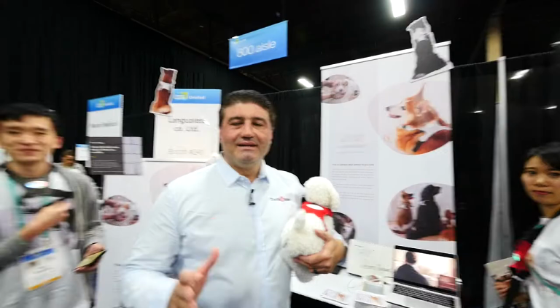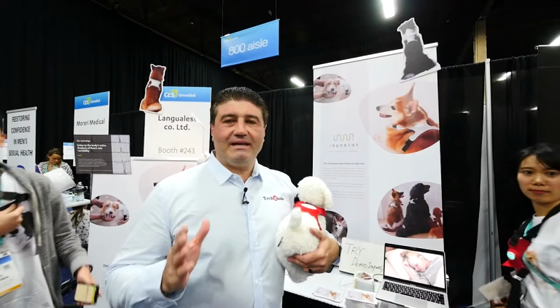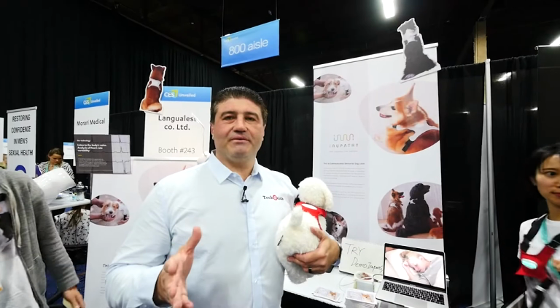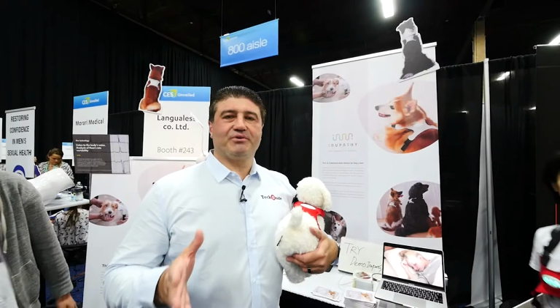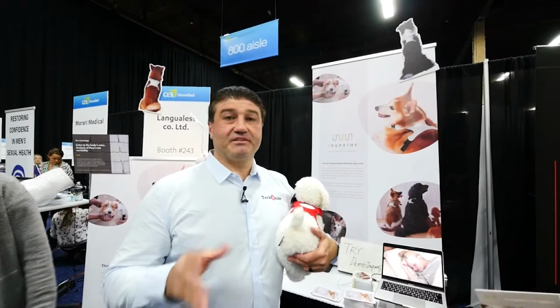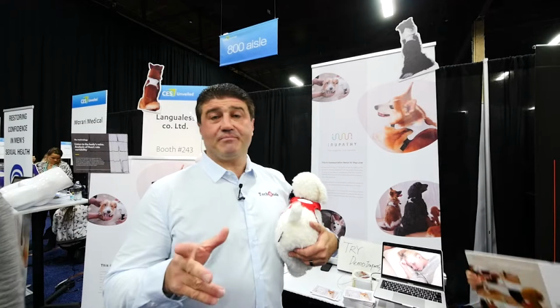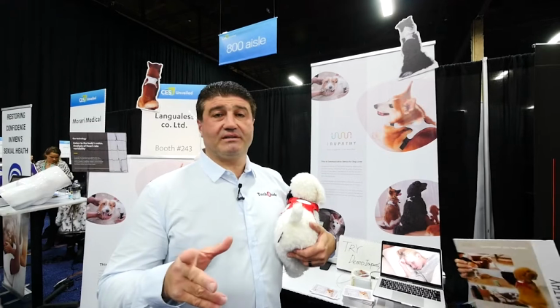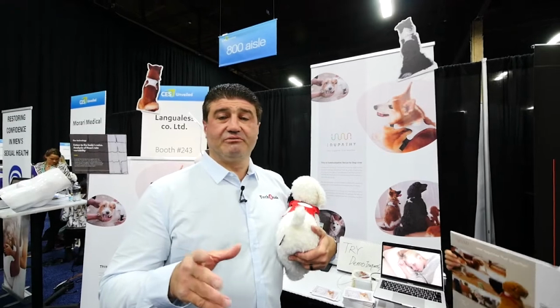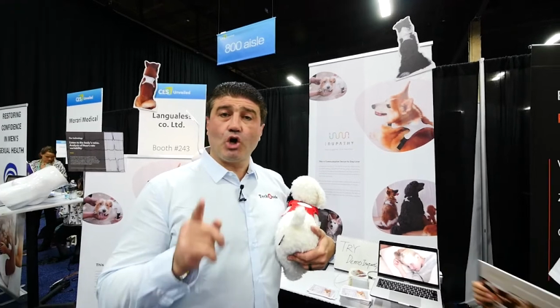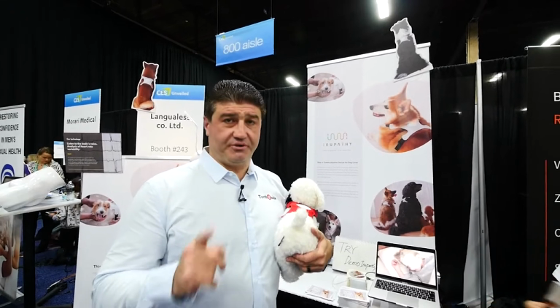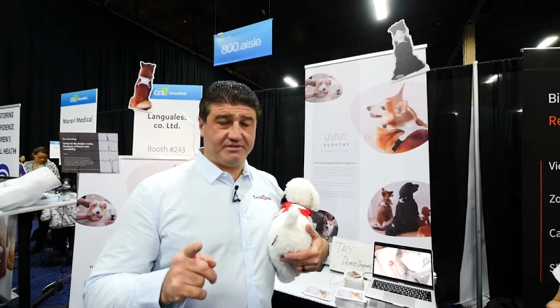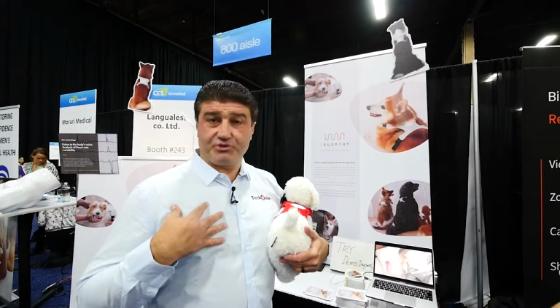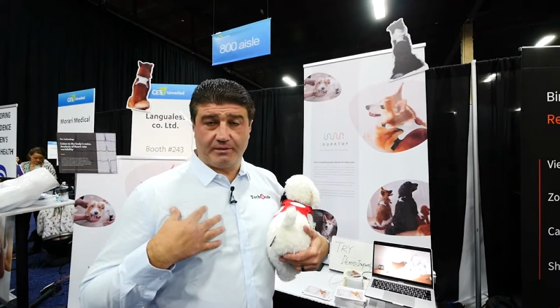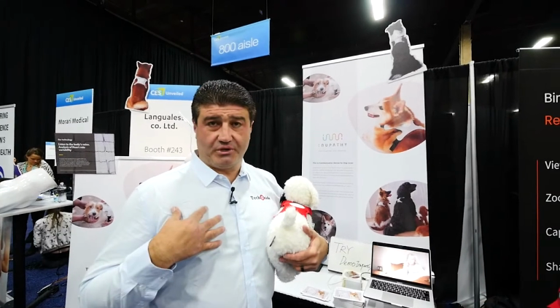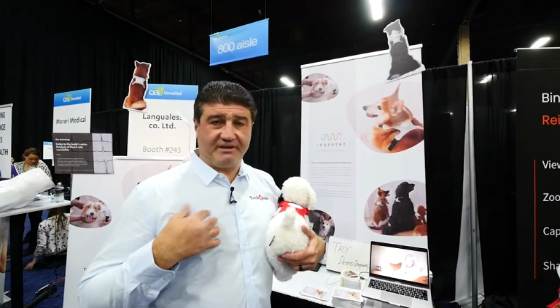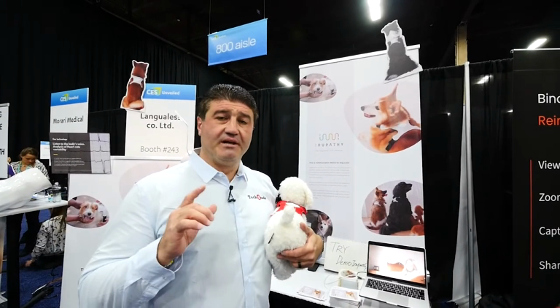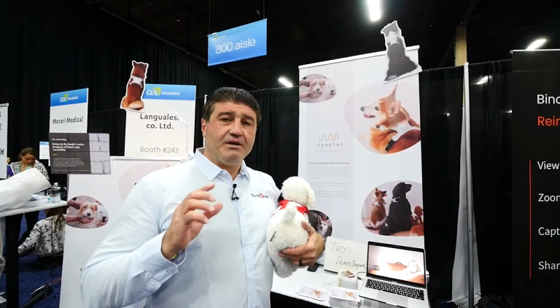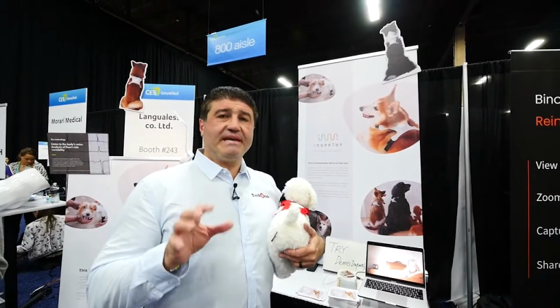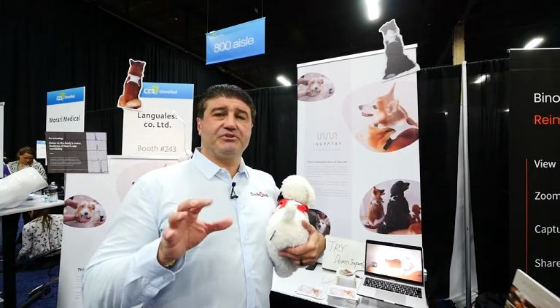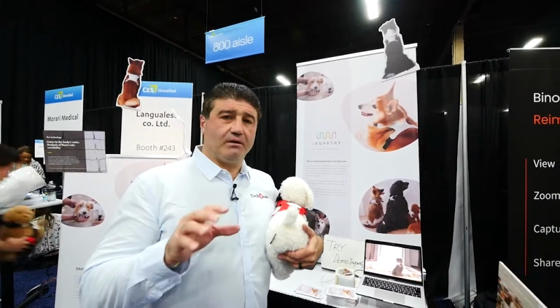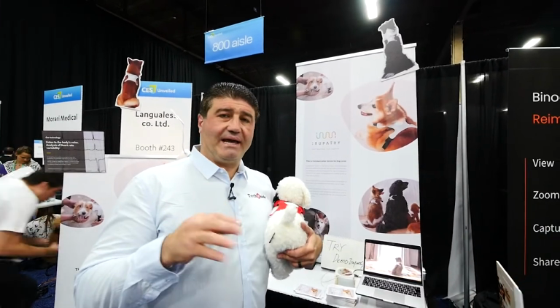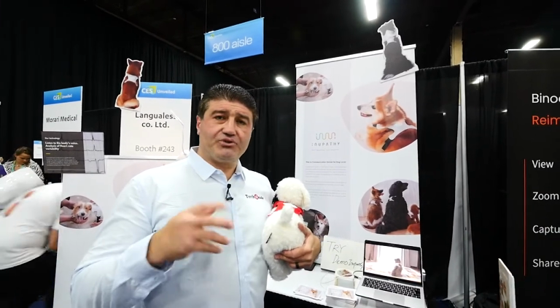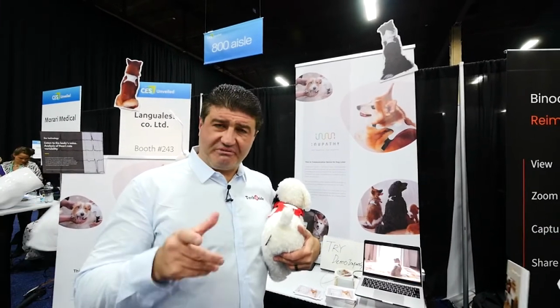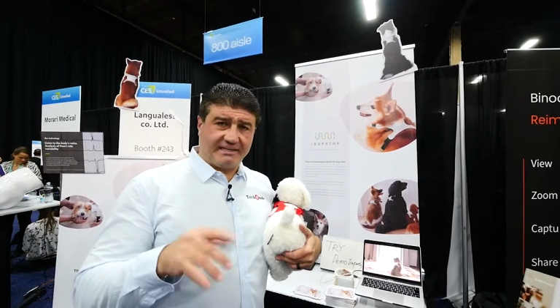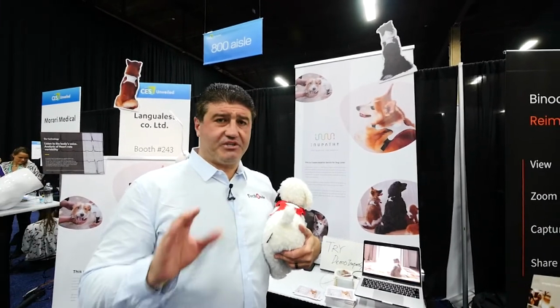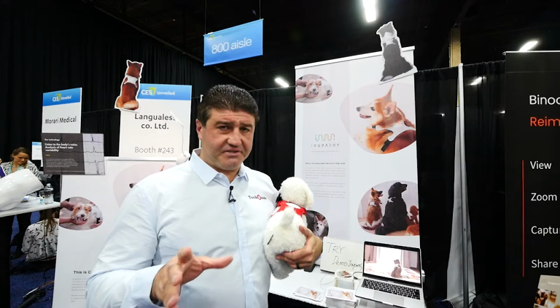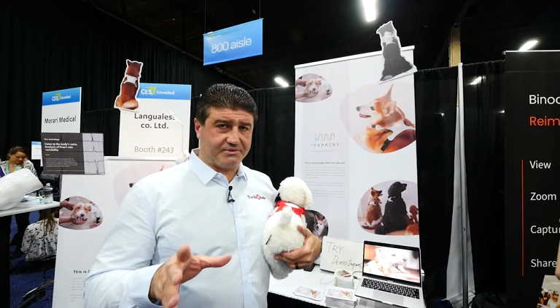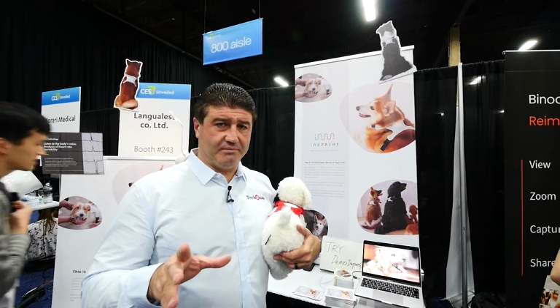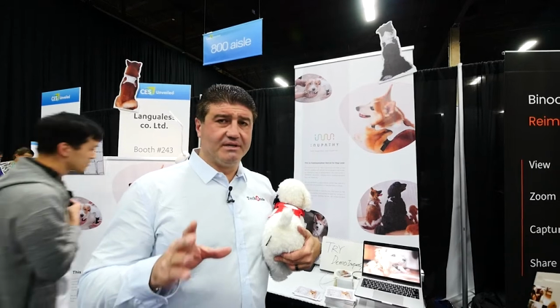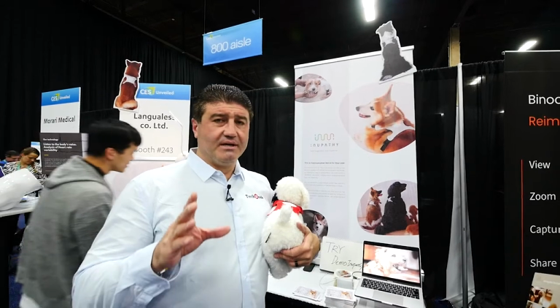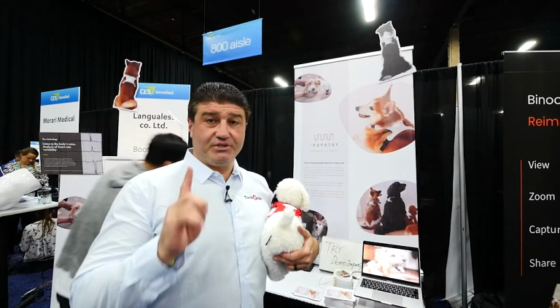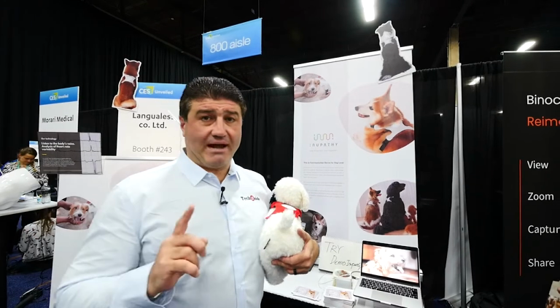Now here is a product, a smart product for dog owners. I'm a dog owner myself, and being able to tell how your dog's feeling can be a challenge sometimes — until now.